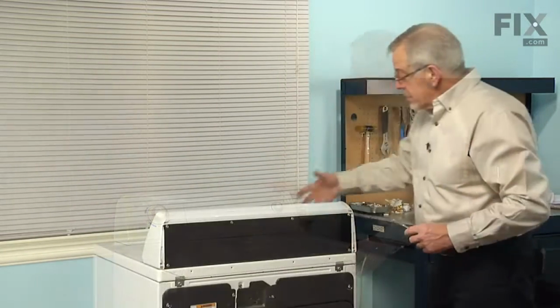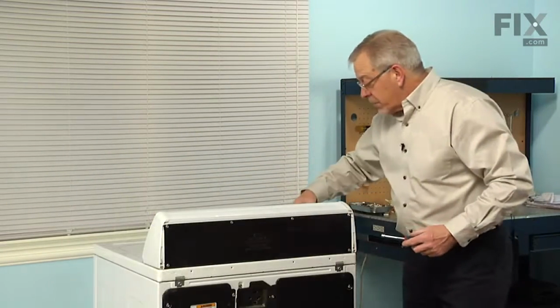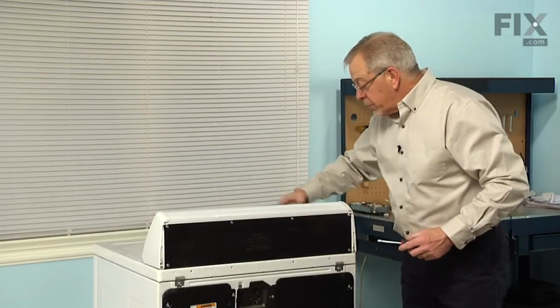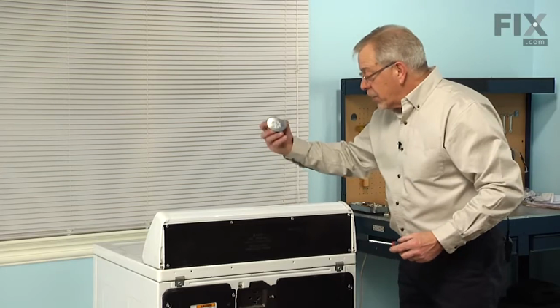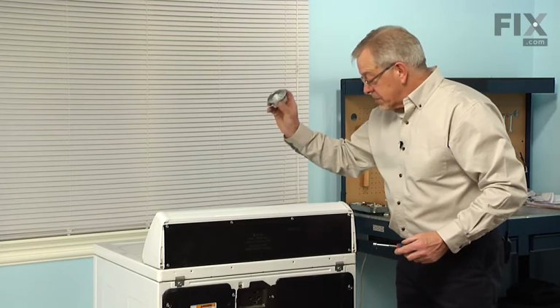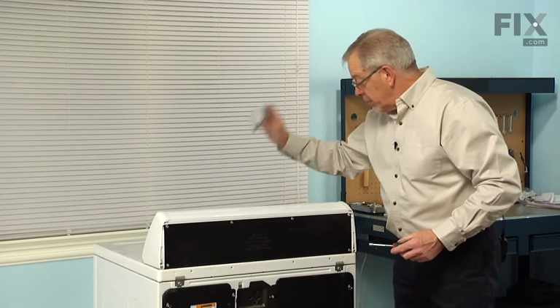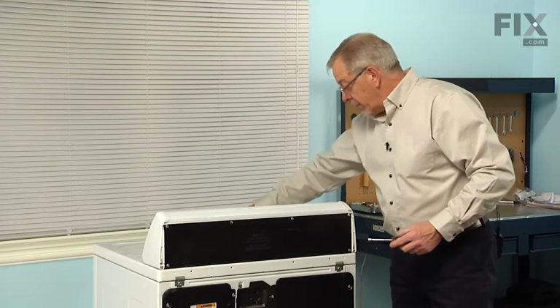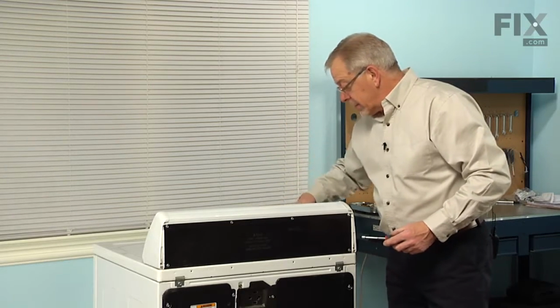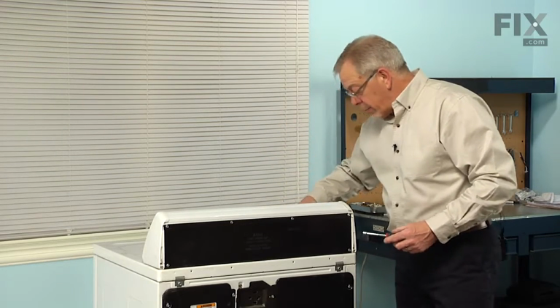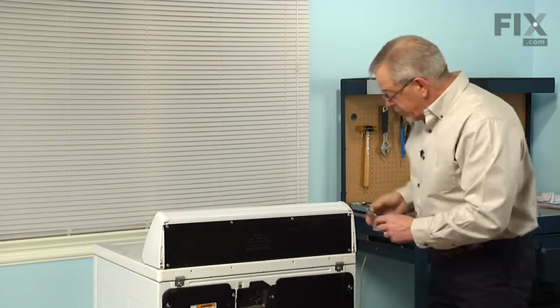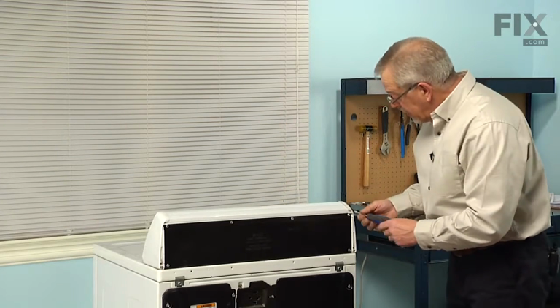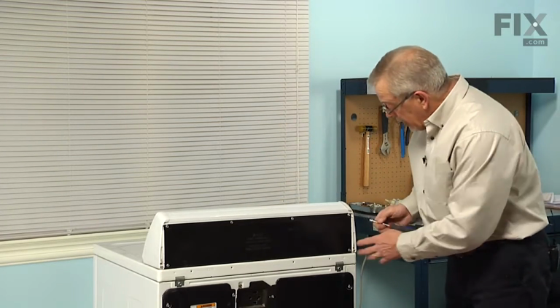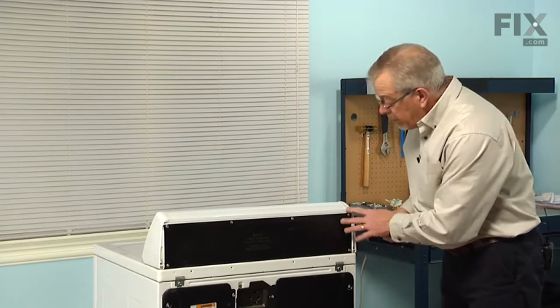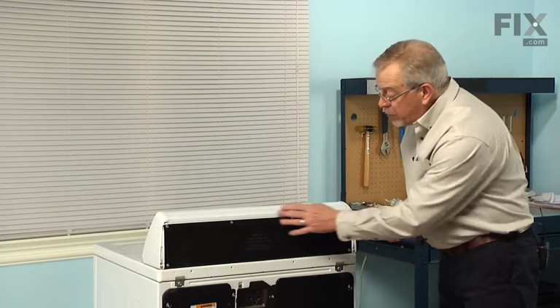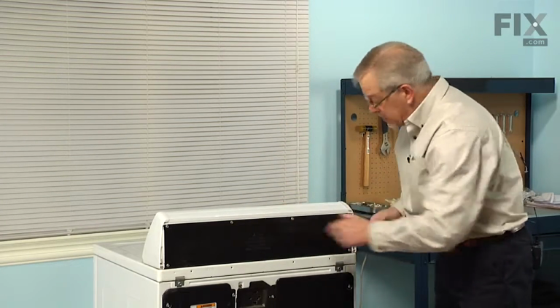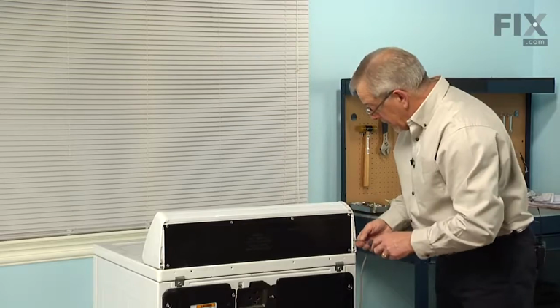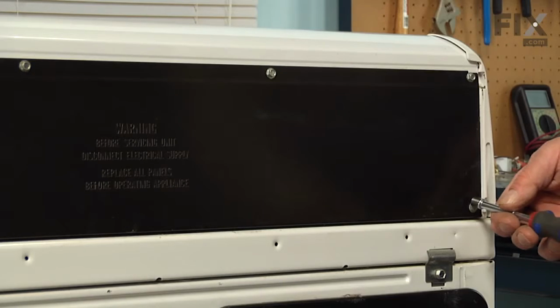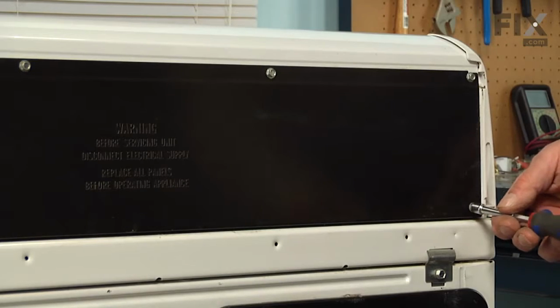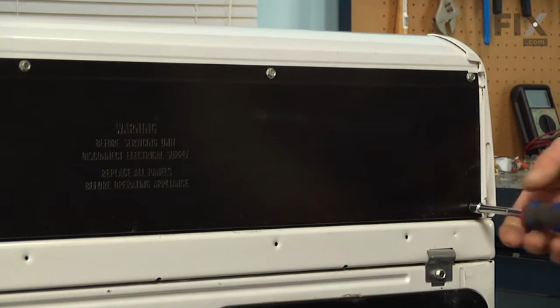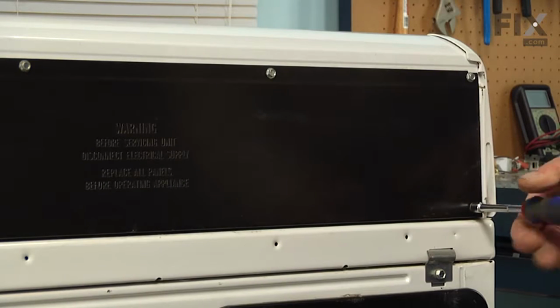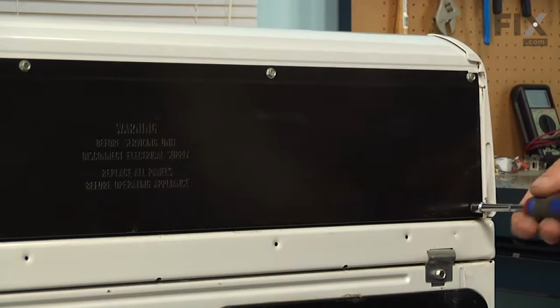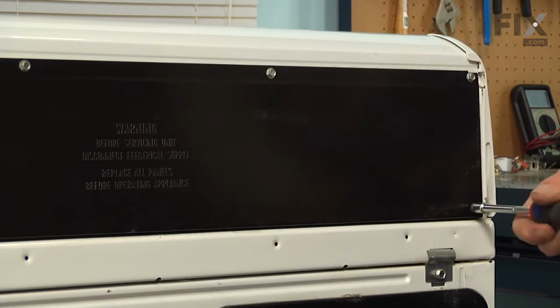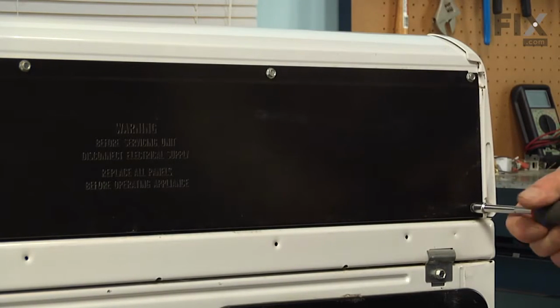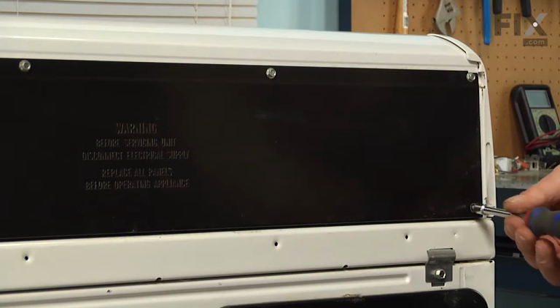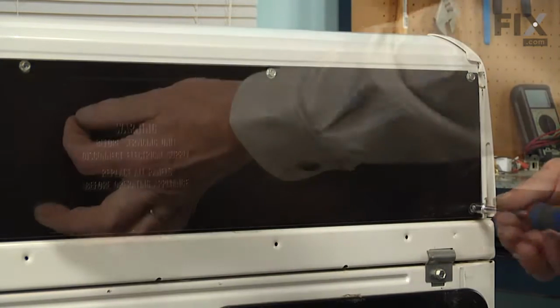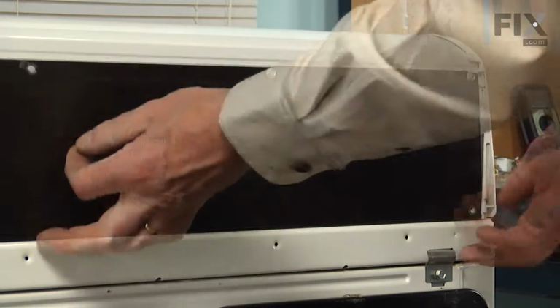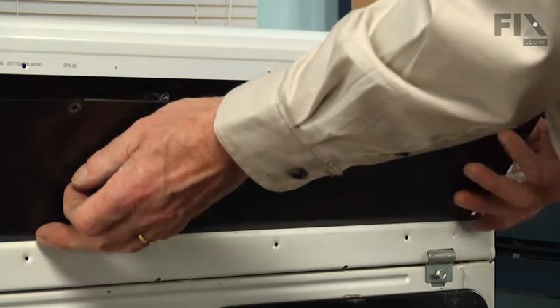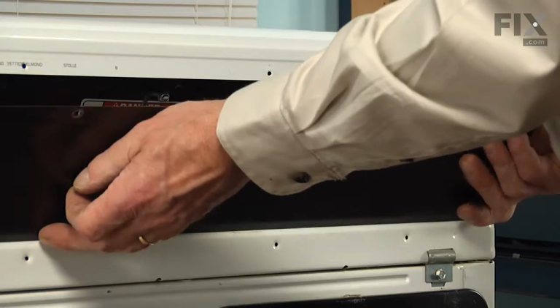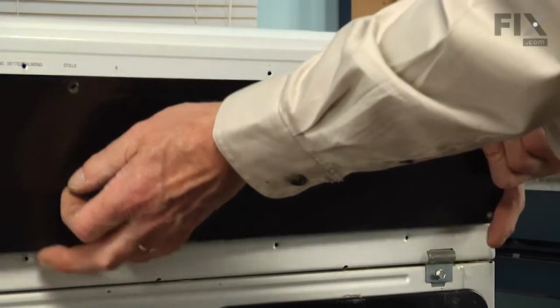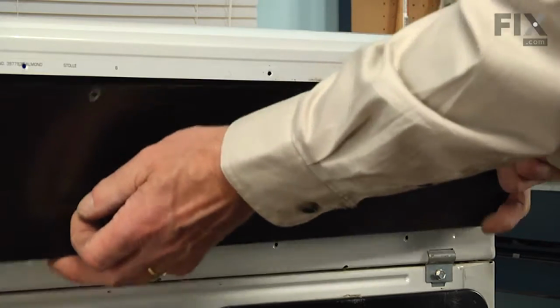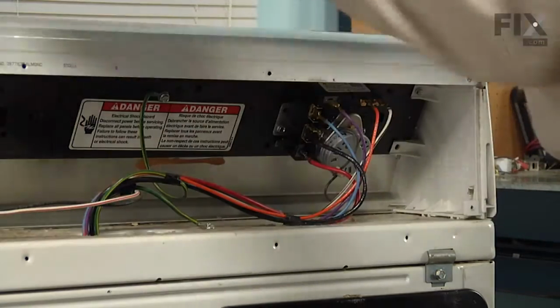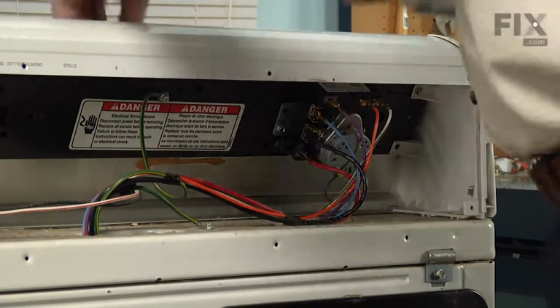We start by removing the knob — just simply pull it off of the timer shaft — and then remove the quarter inch hex head screws from the back panel. Lift that back panel away and set it aside.